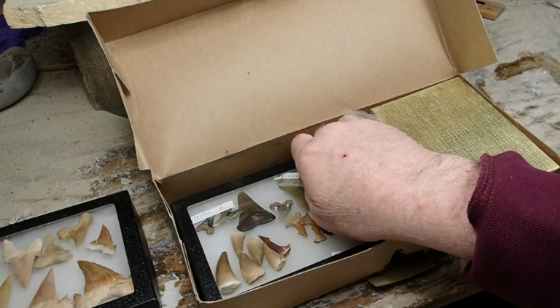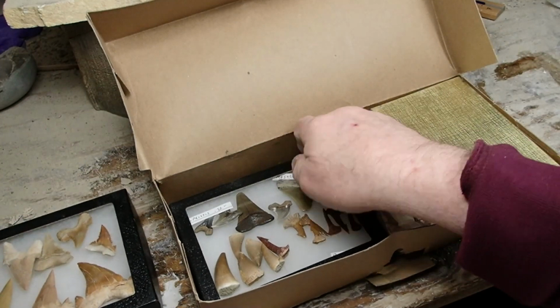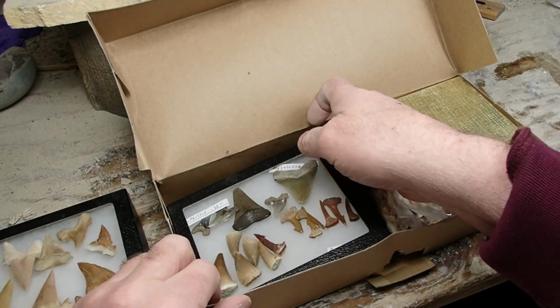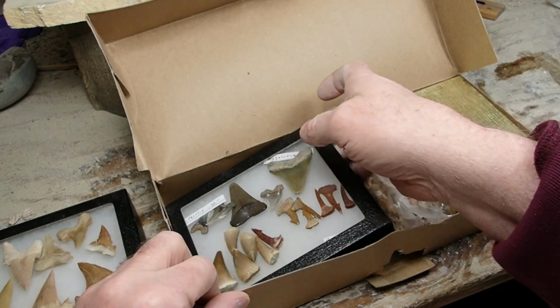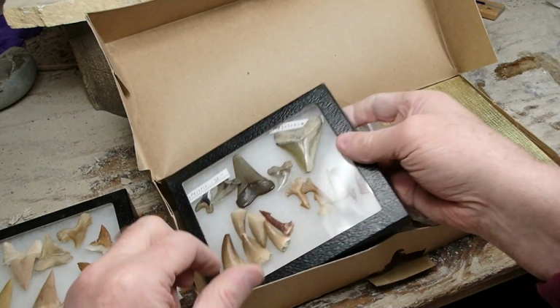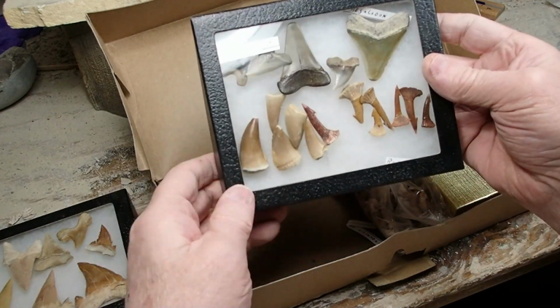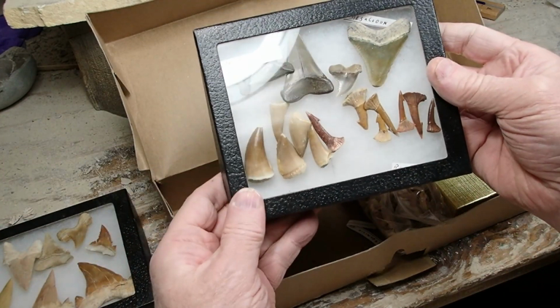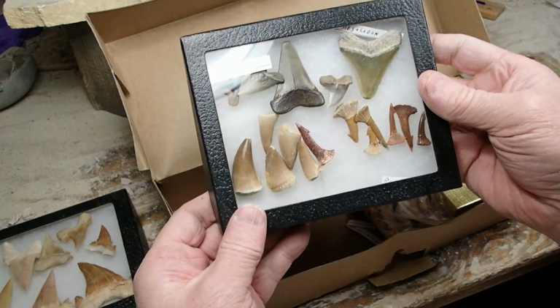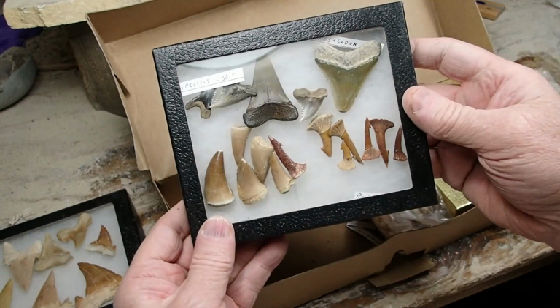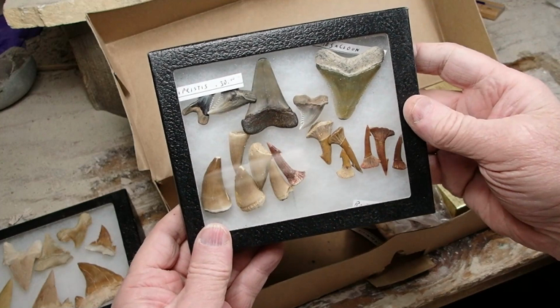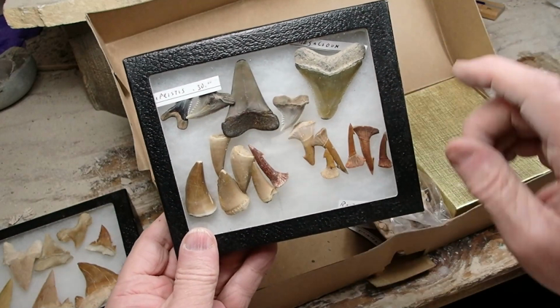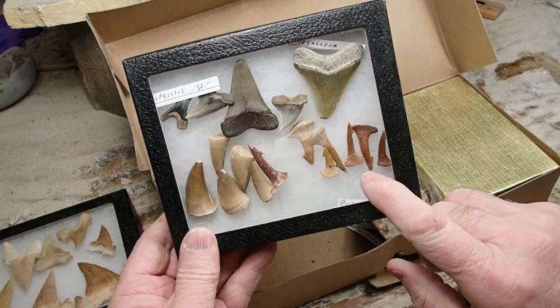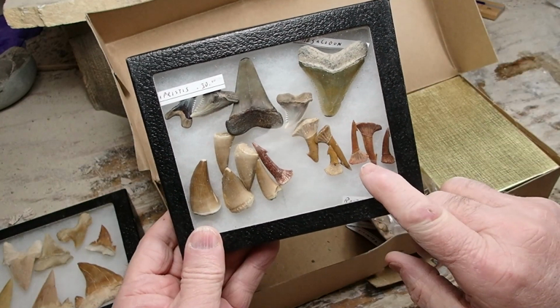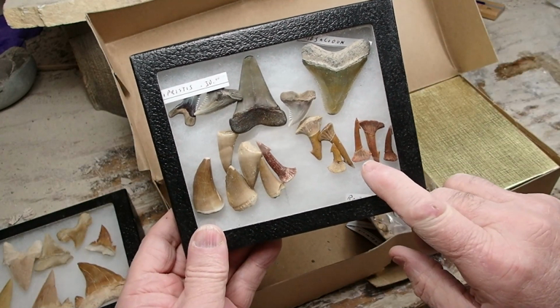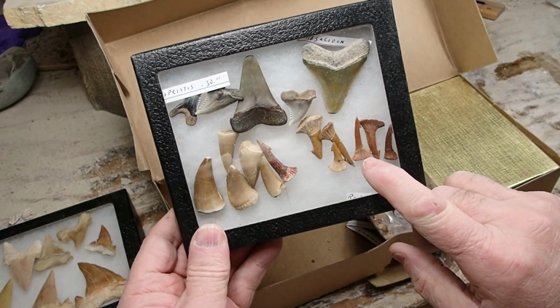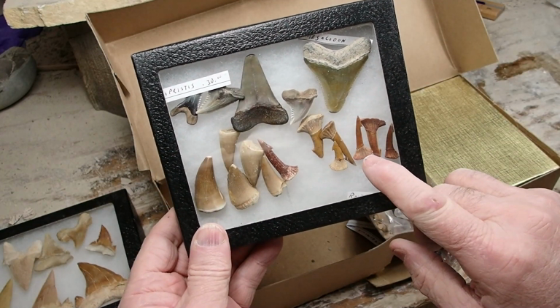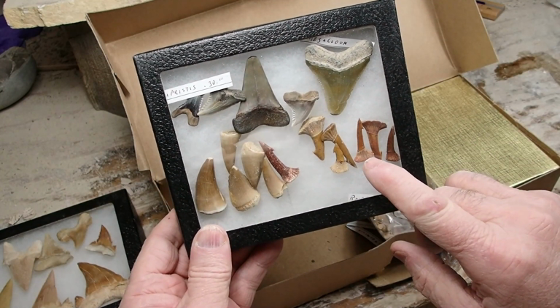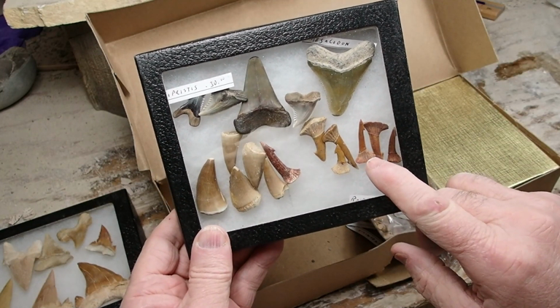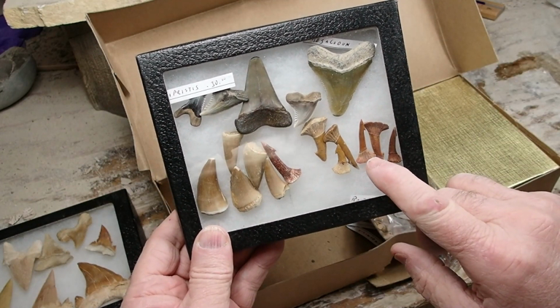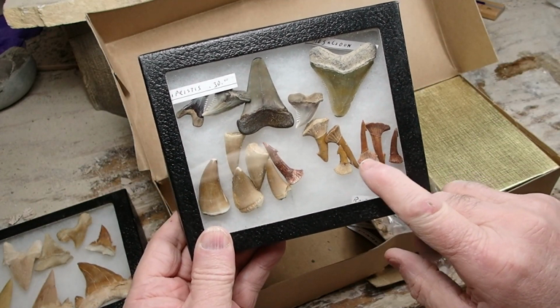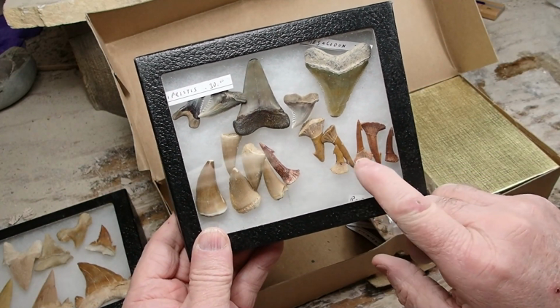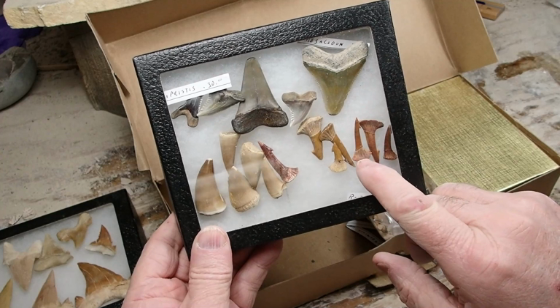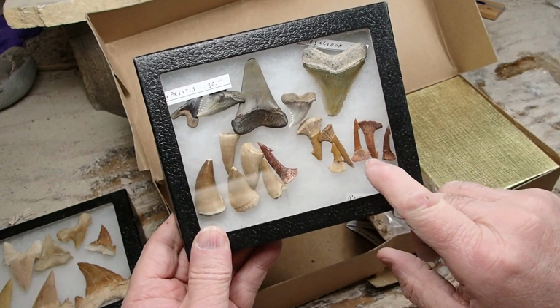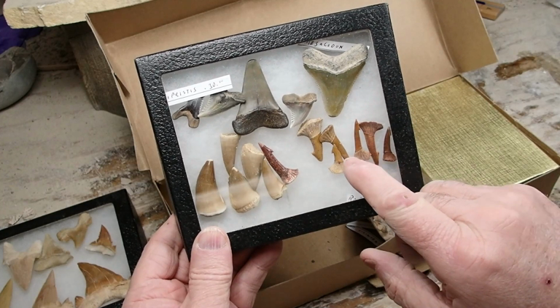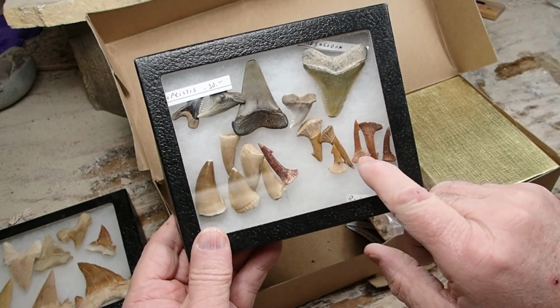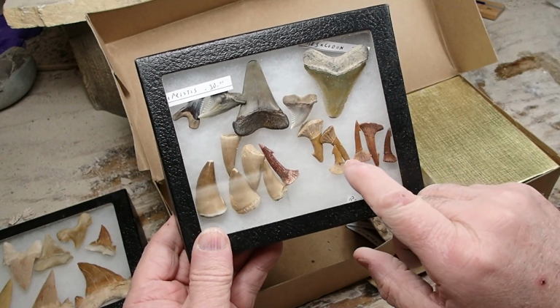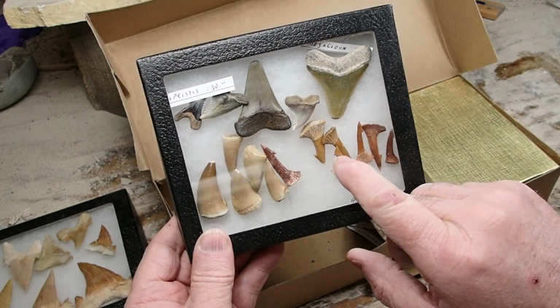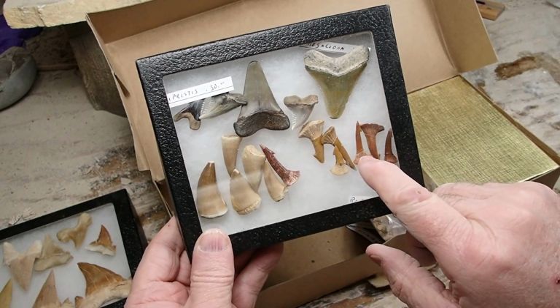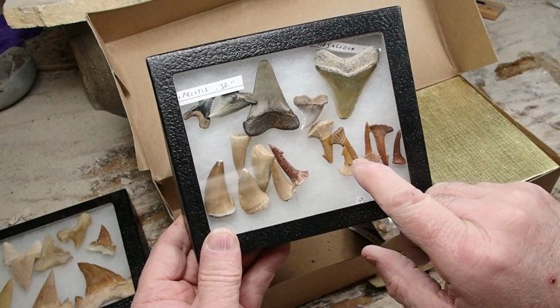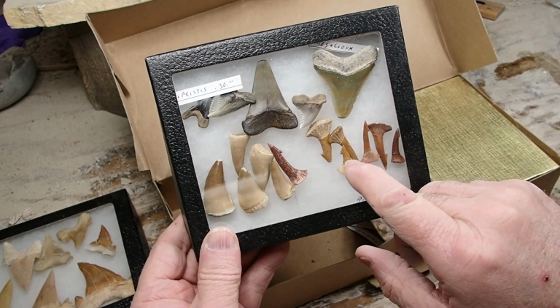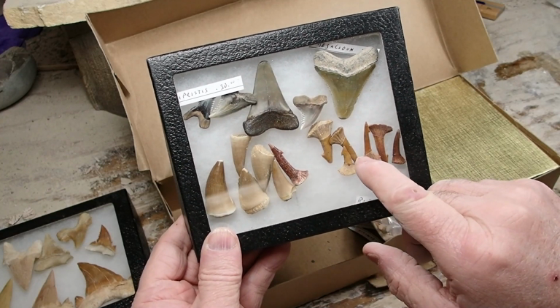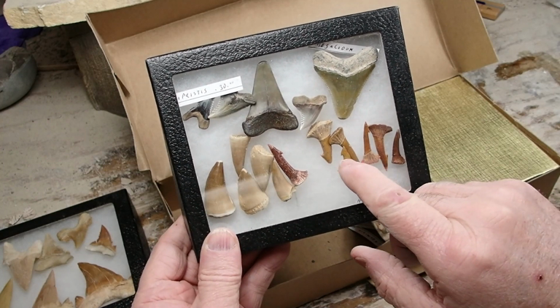There's some more shark's teeth. Look at these — some rostral teeth from a saw shark, Morocco. Really cool teeth. Super cool teeth. I forgot how cool those were.